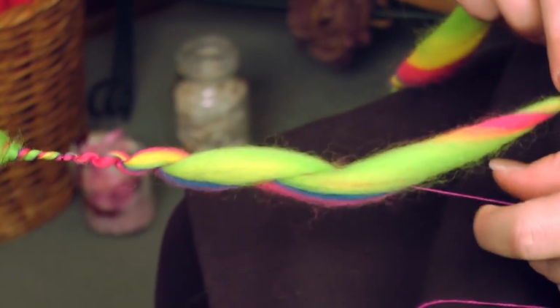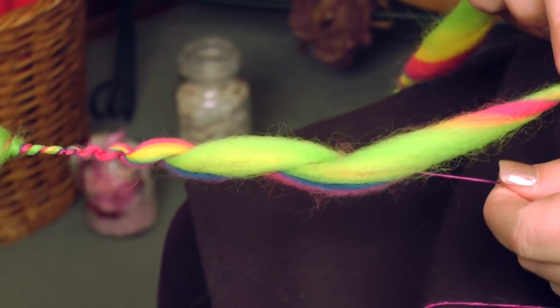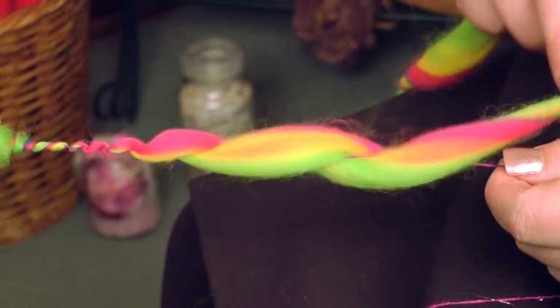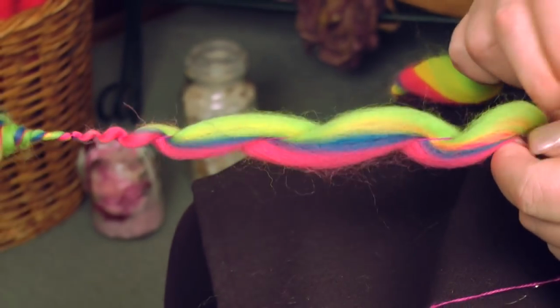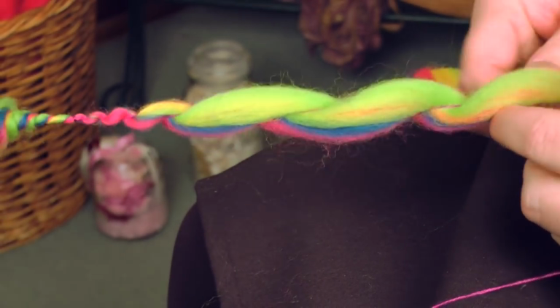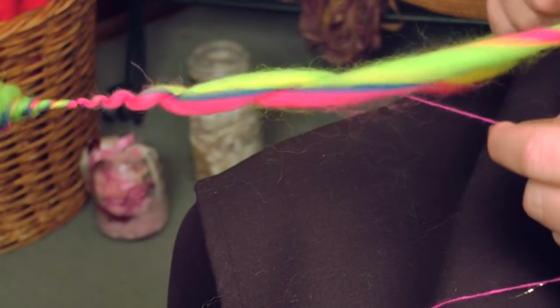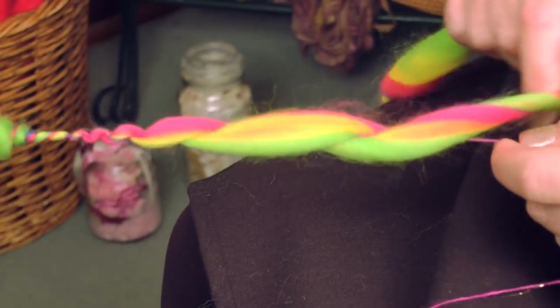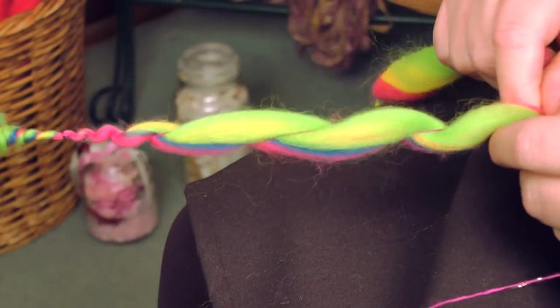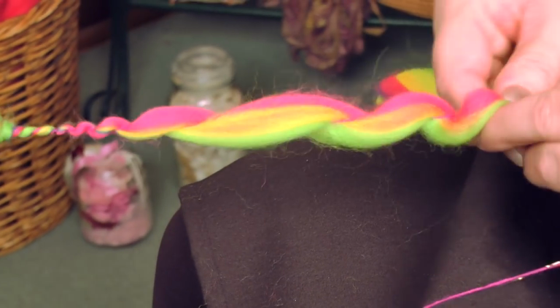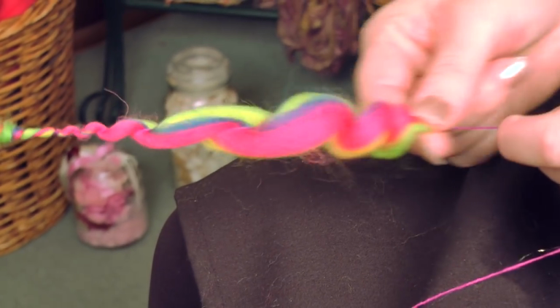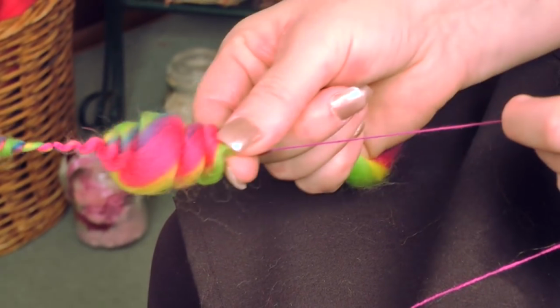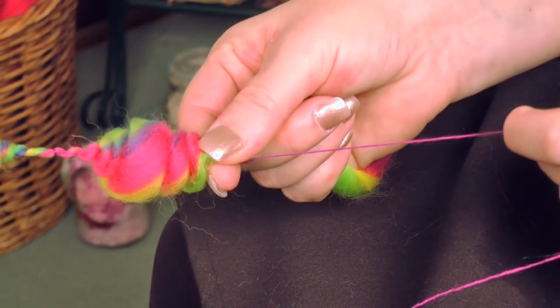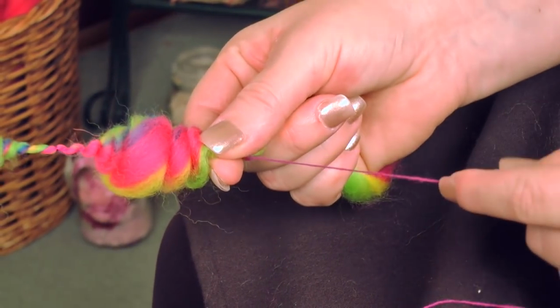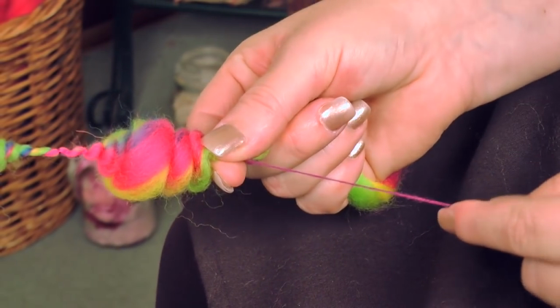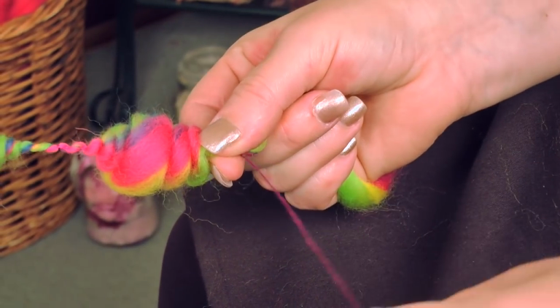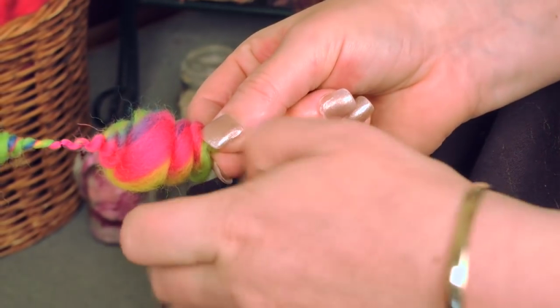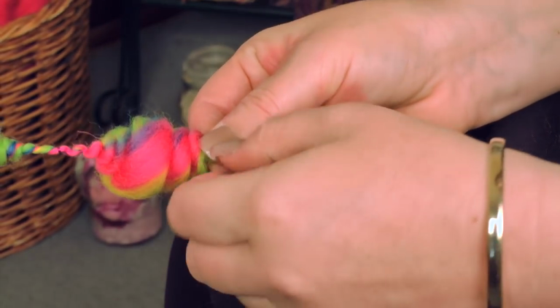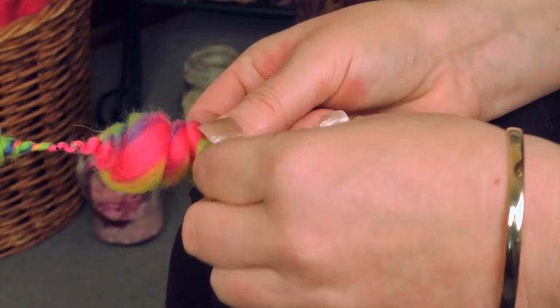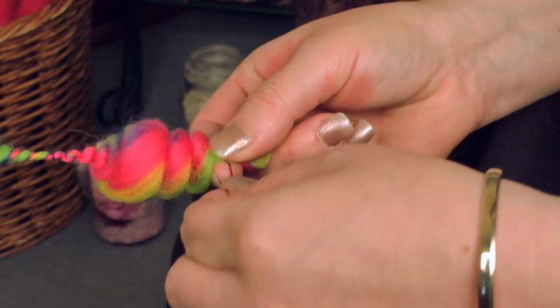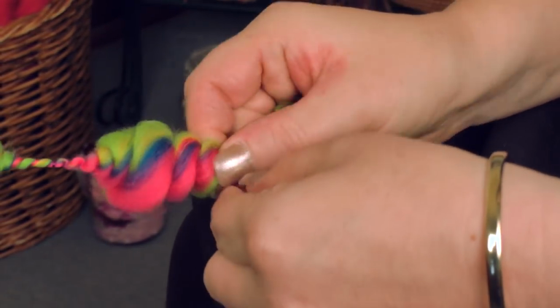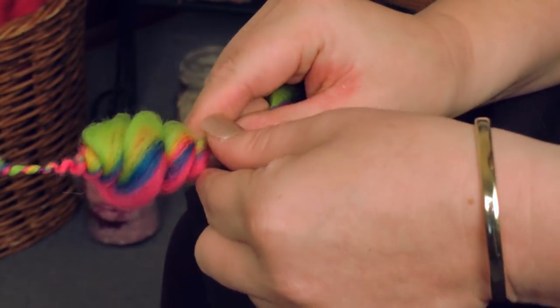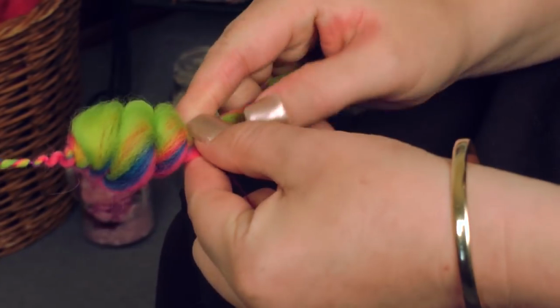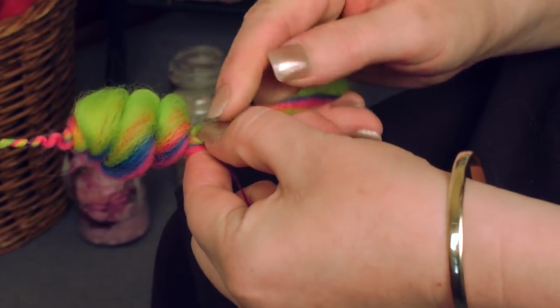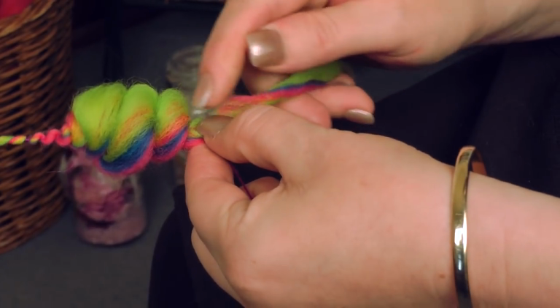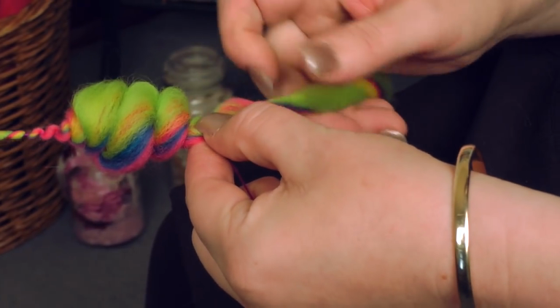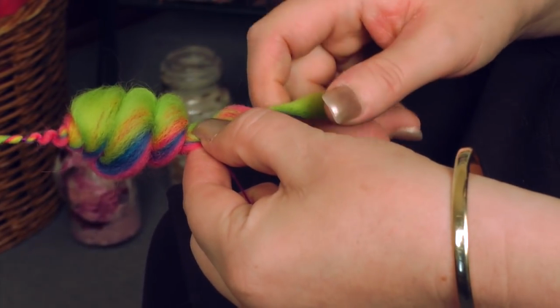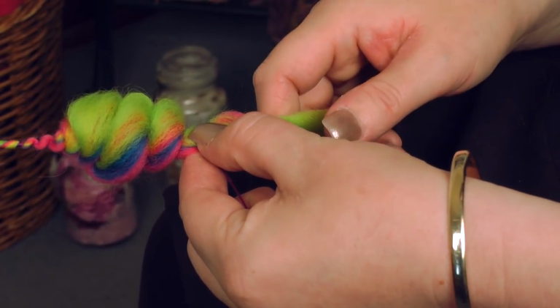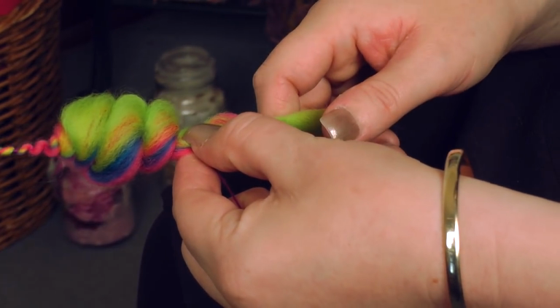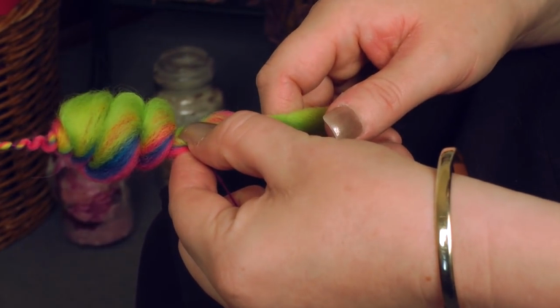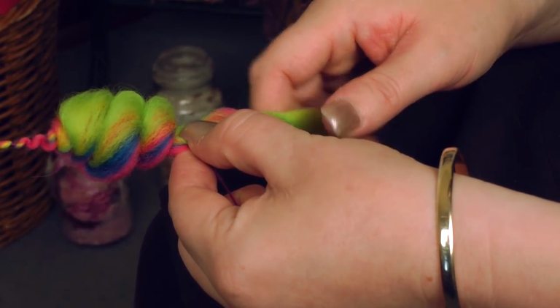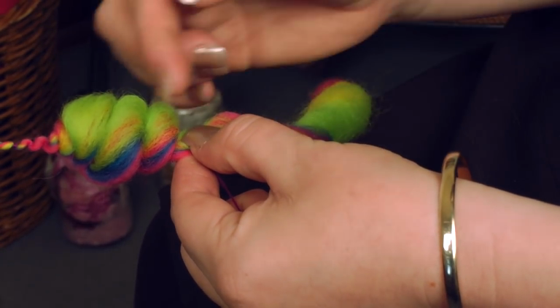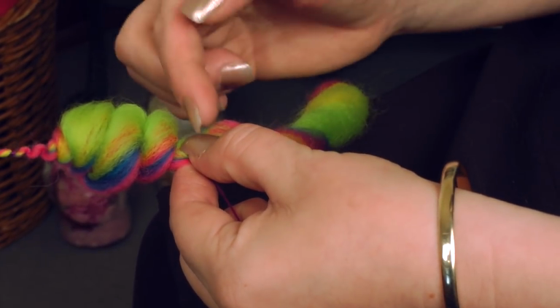And I'm kind of twisting this backwards around it. And then when that's on there nice and tight, I'm going to push it up. And then again, I'm going to let my core yarn wind around the finish of the coil to secure it so it doesn't slide up and down.